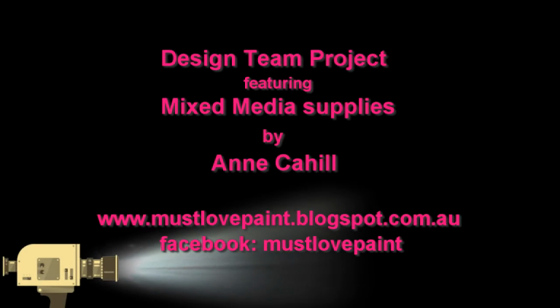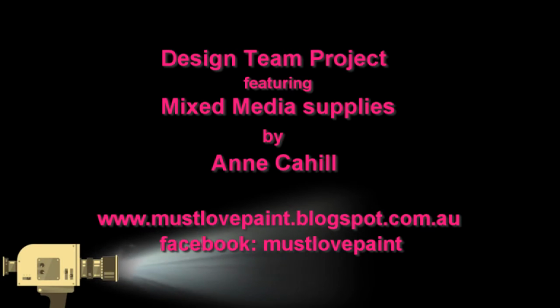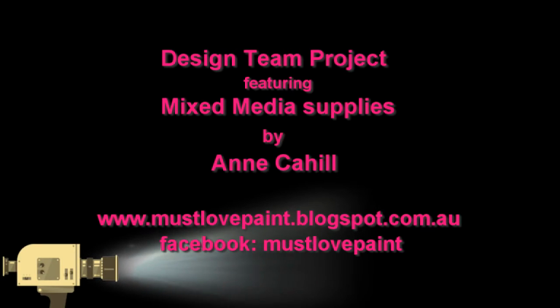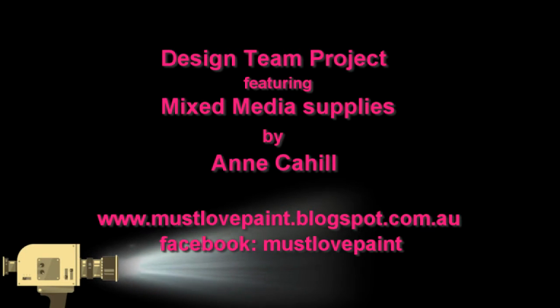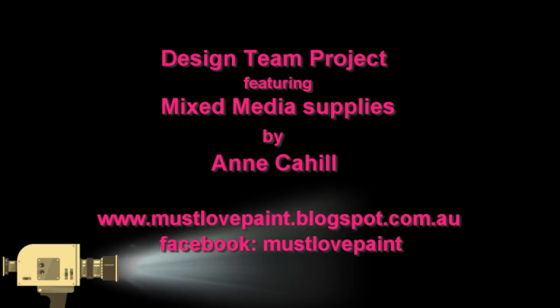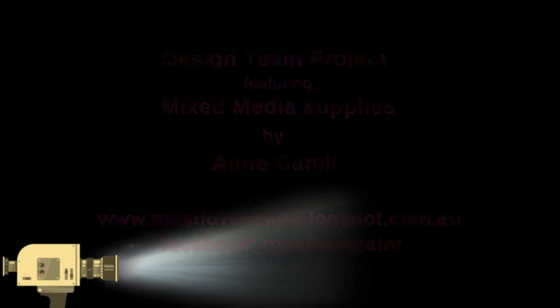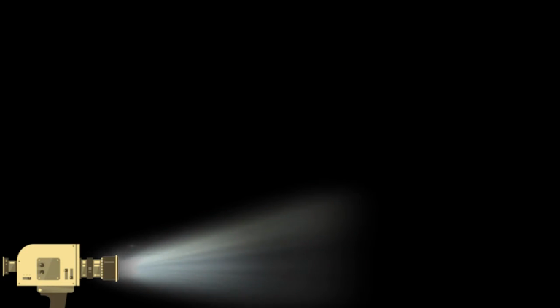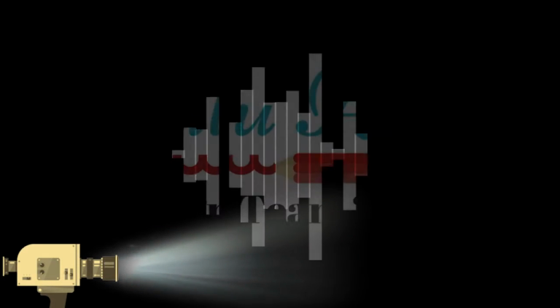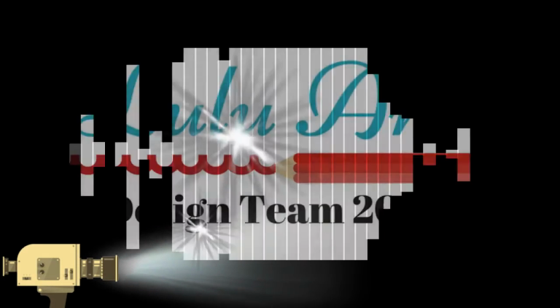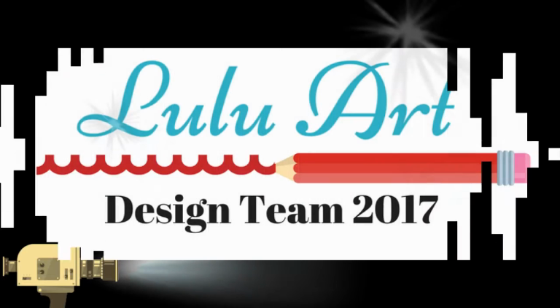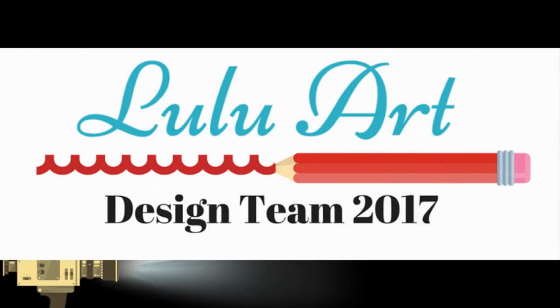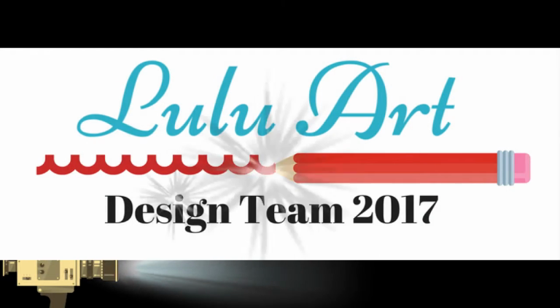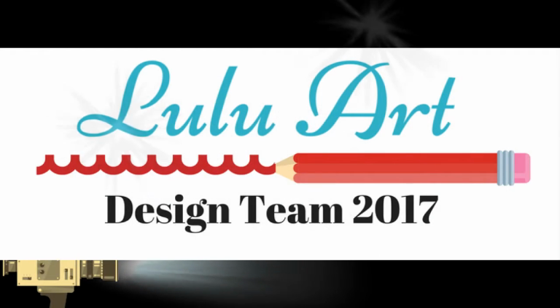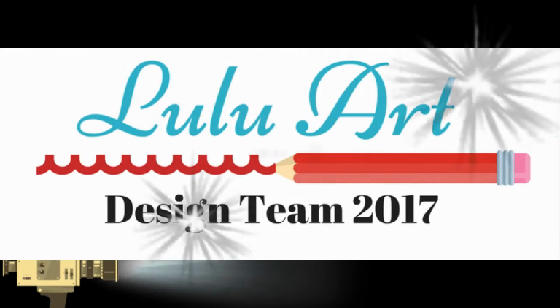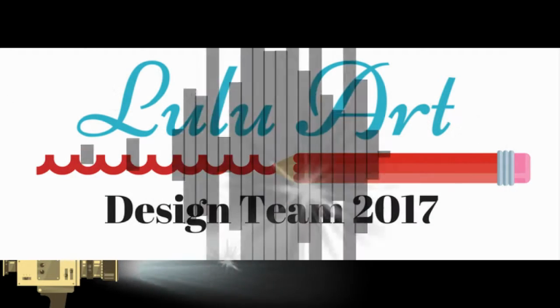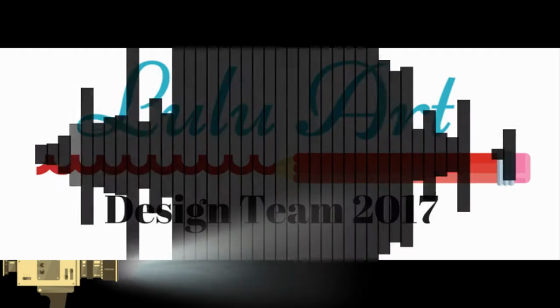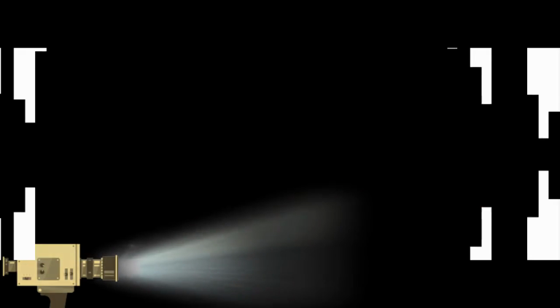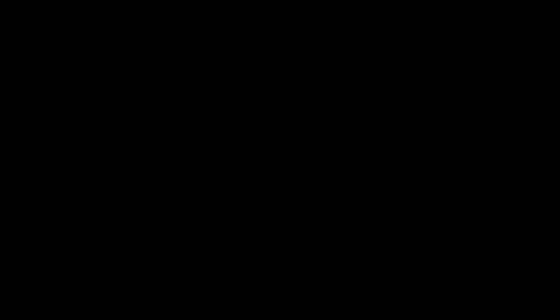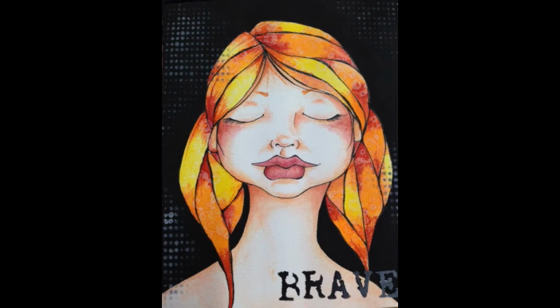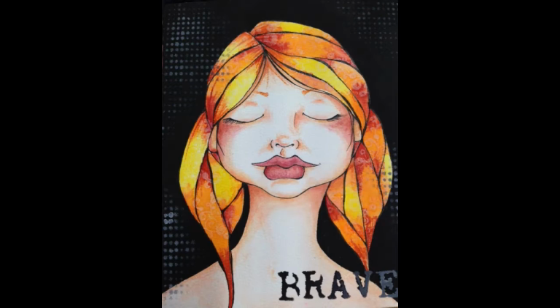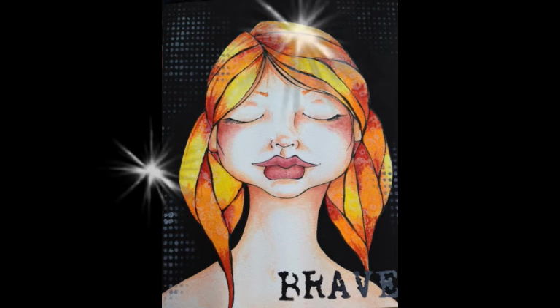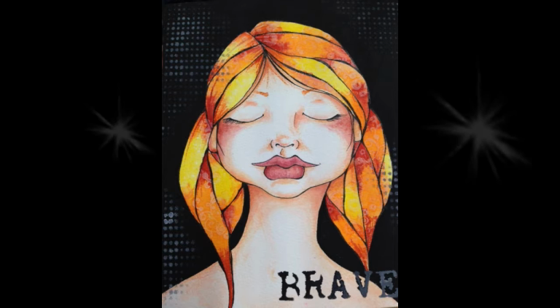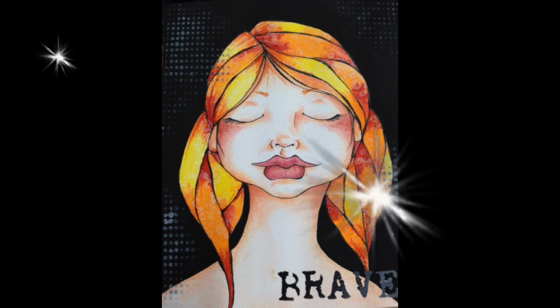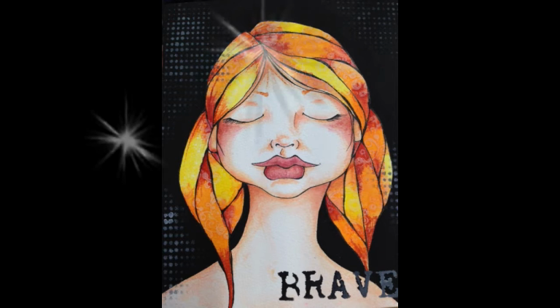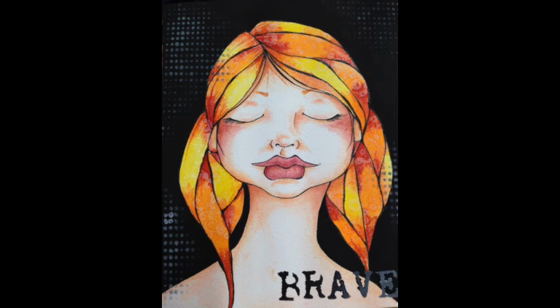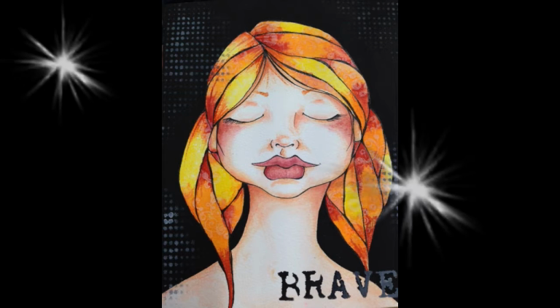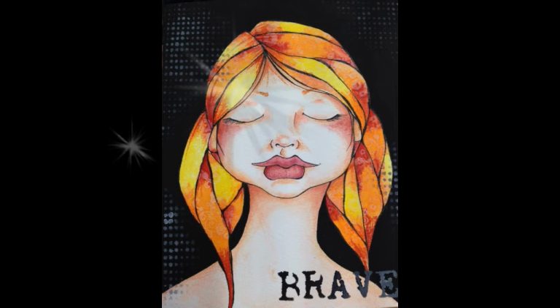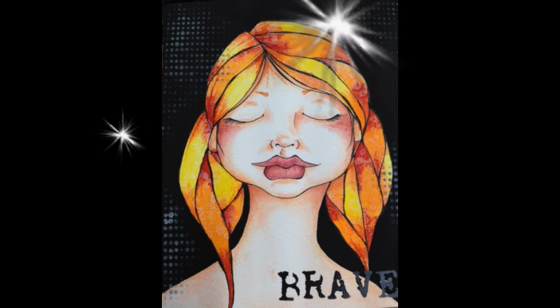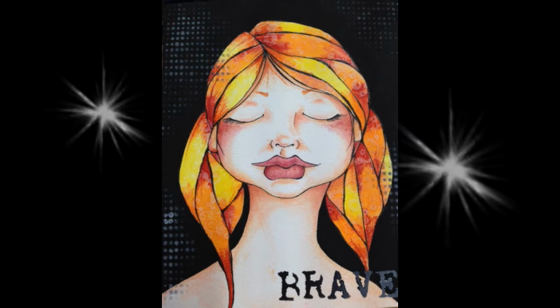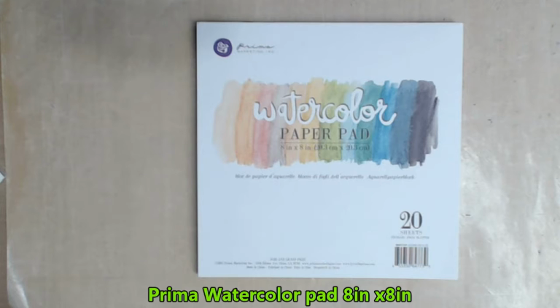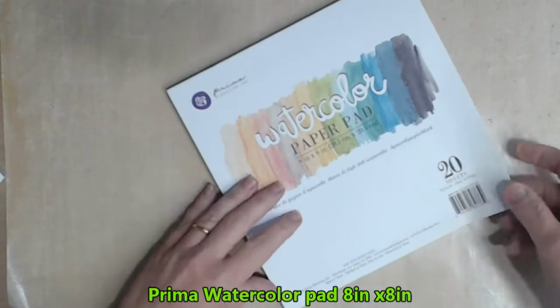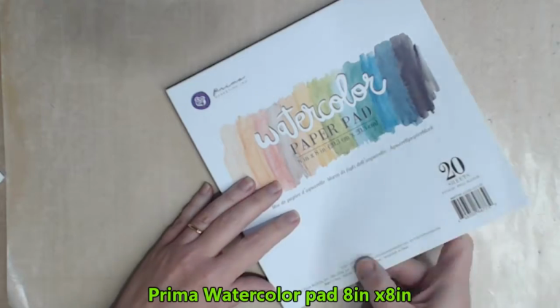Hi, my name is Anne Carl and I'm a design team member for Luluart 2017. Today I'm going to share with you how I created my journal page titled Brave.